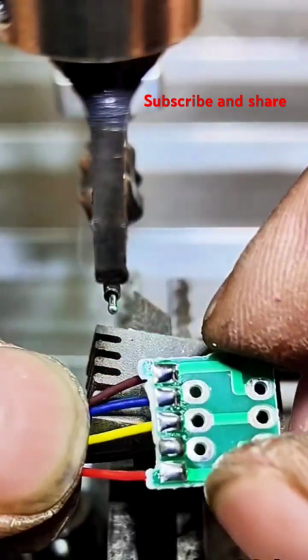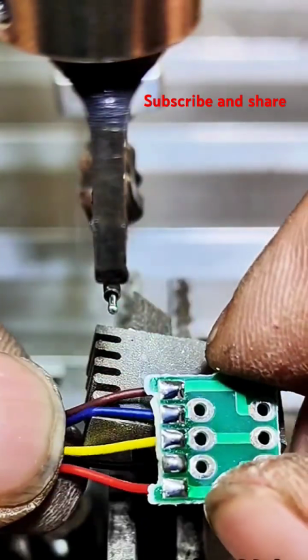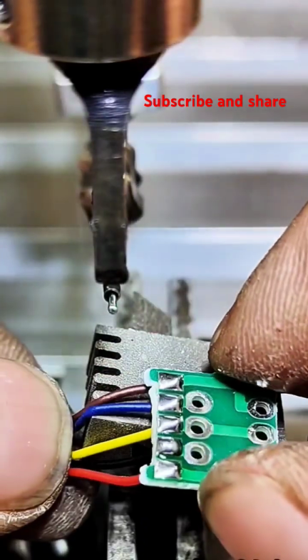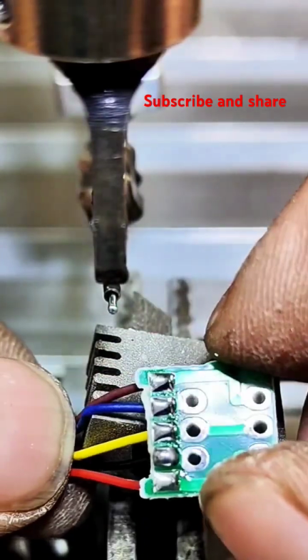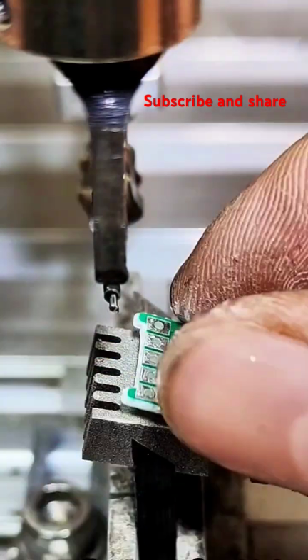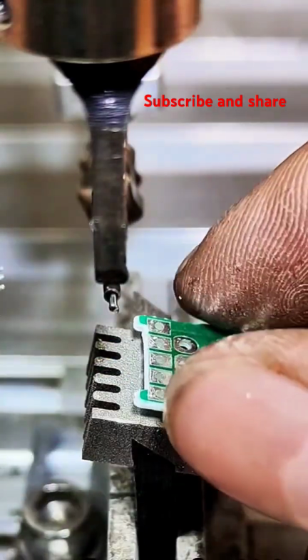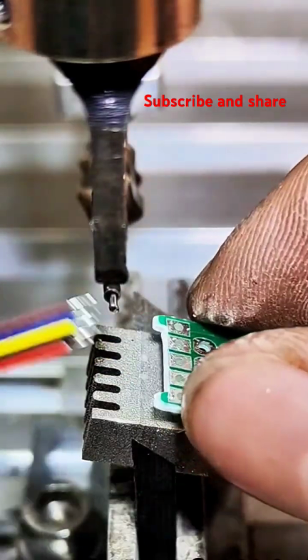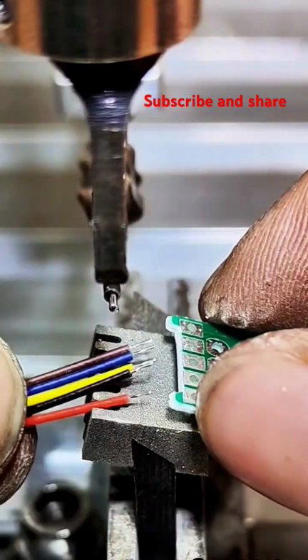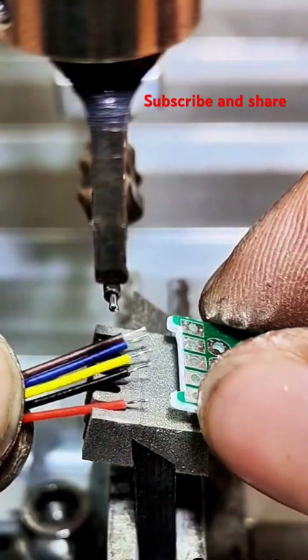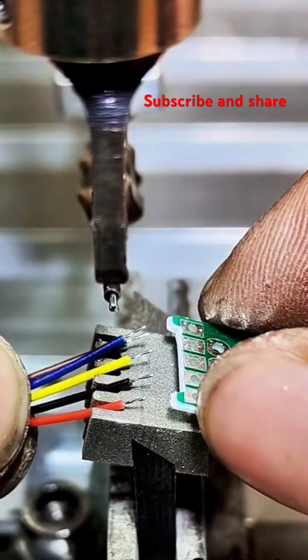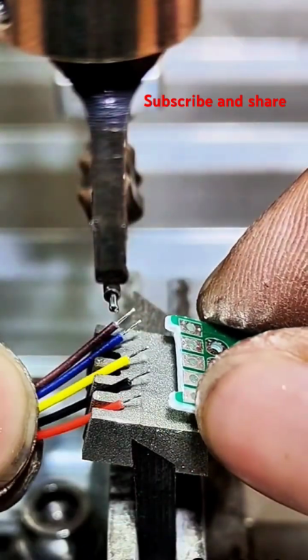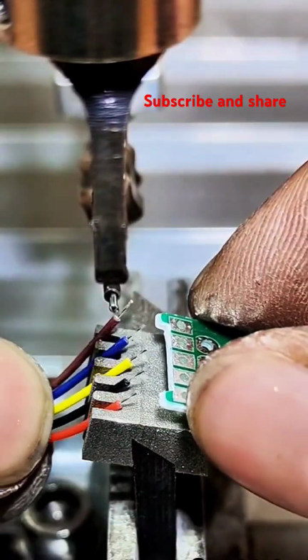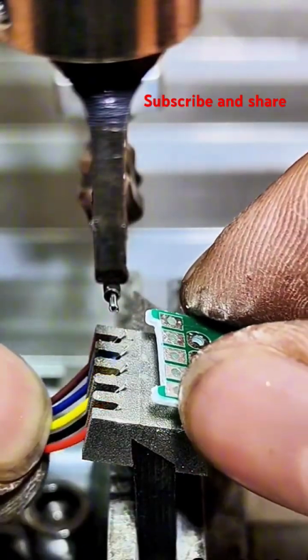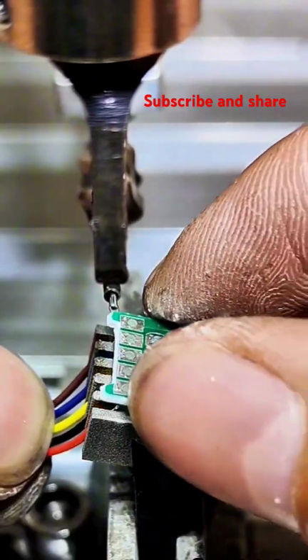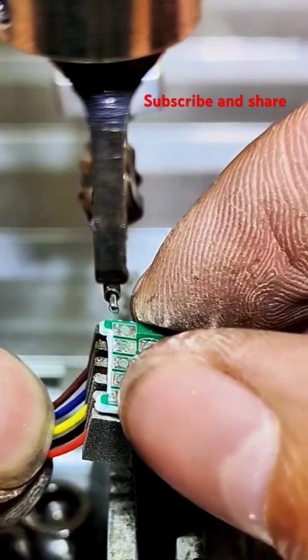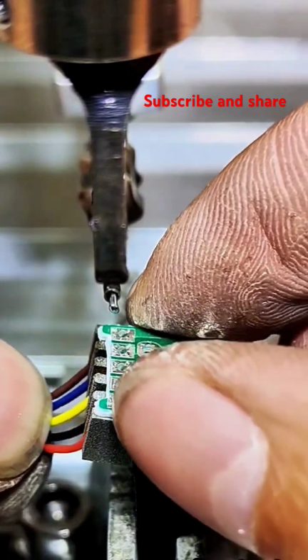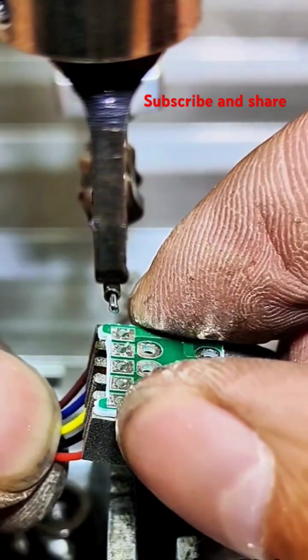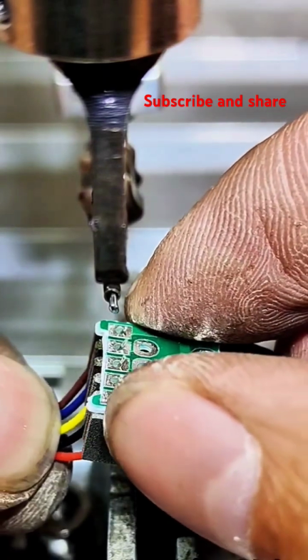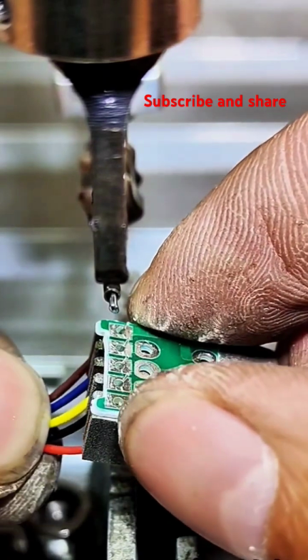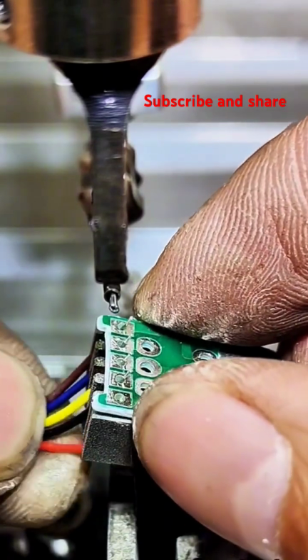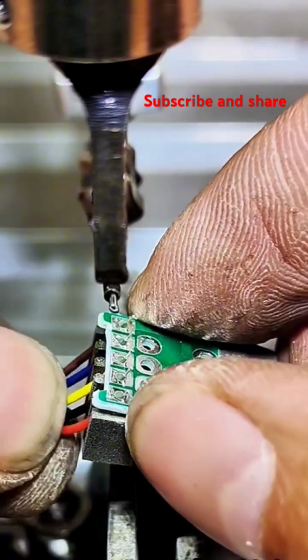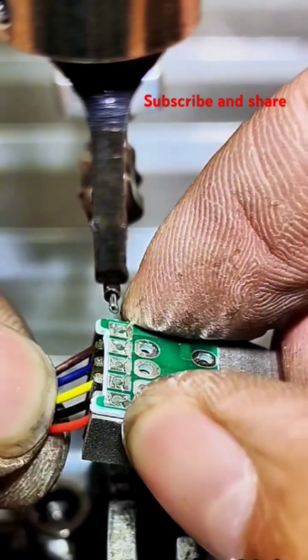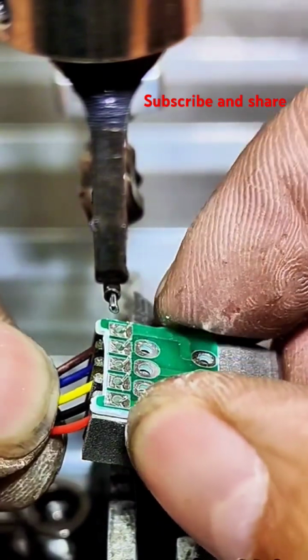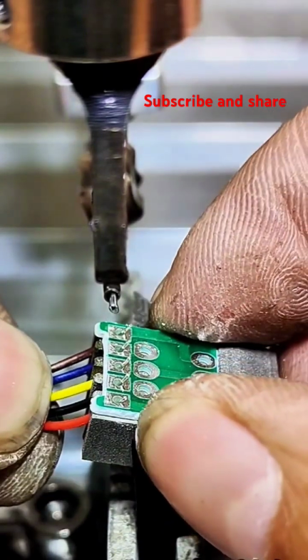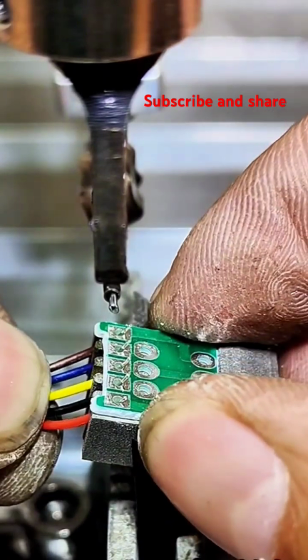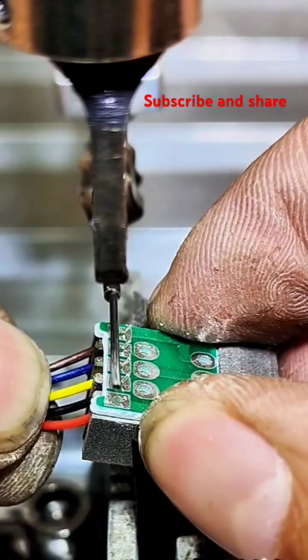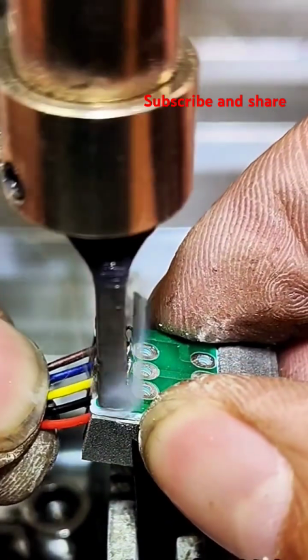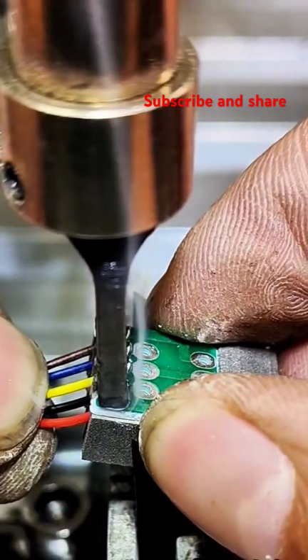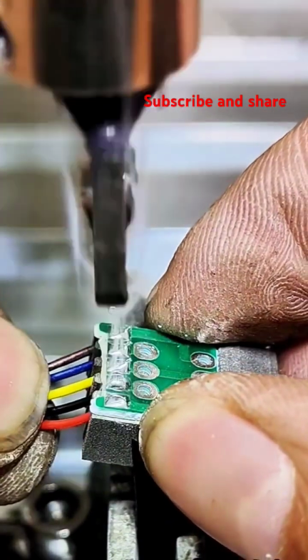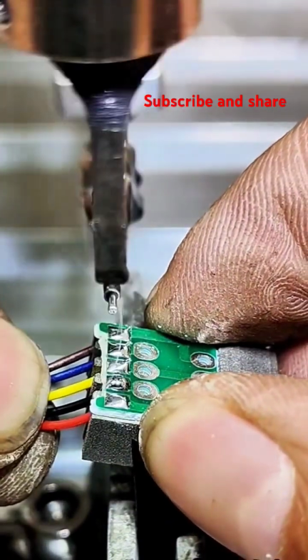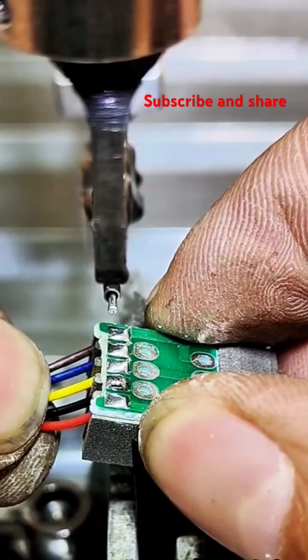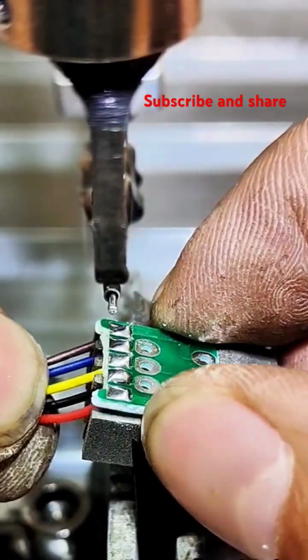Cooling. The heat source is removed, and the joint is allowed to cool. As it cools, the solder solidifies, creating a strong bond between the workpieces.